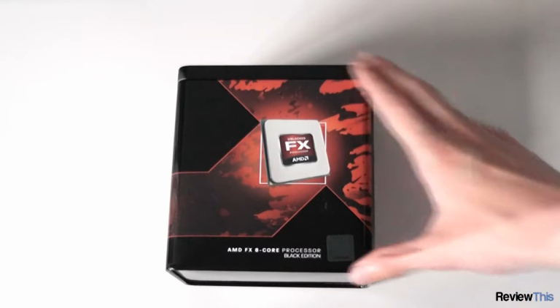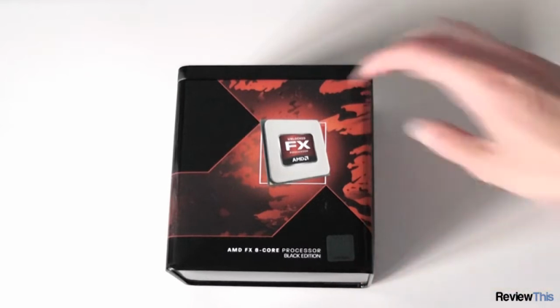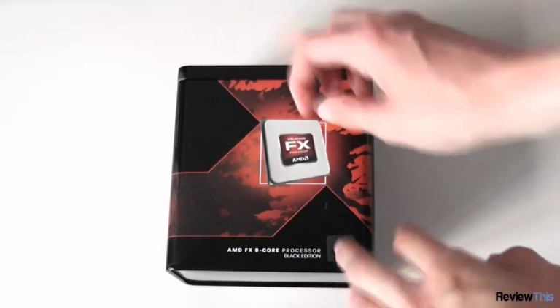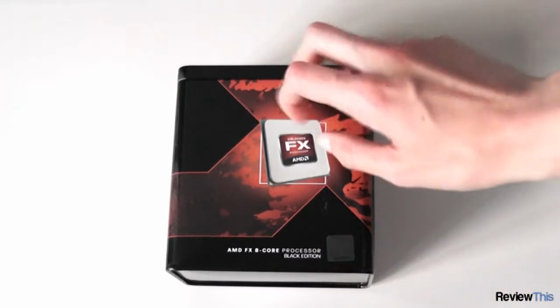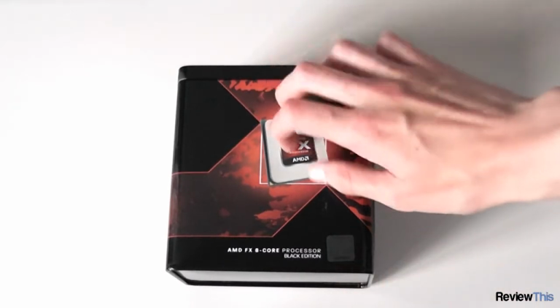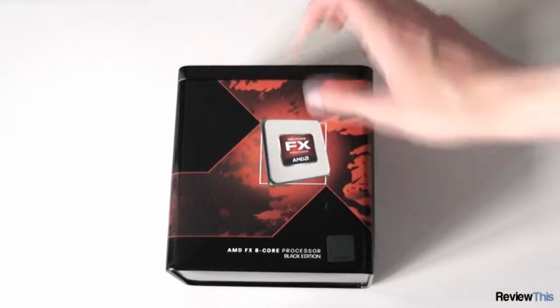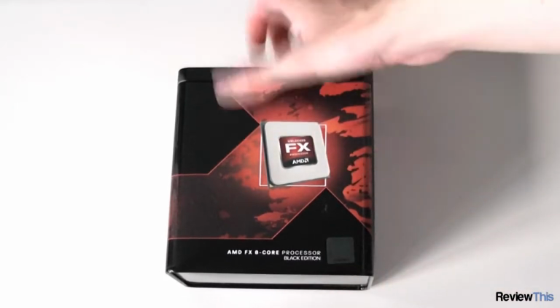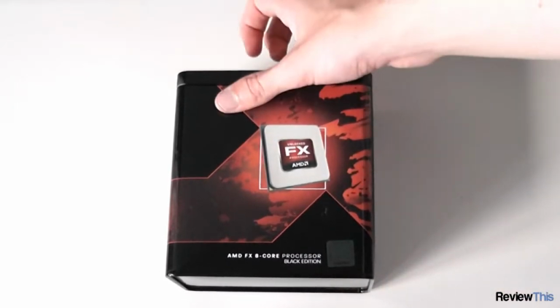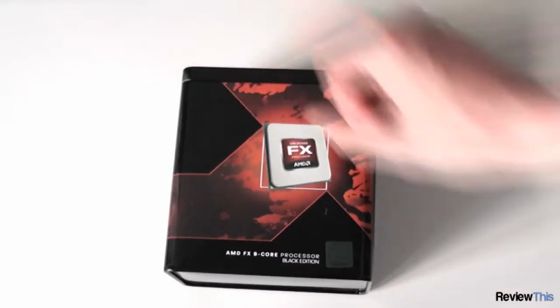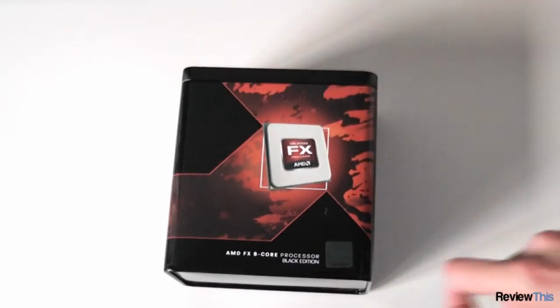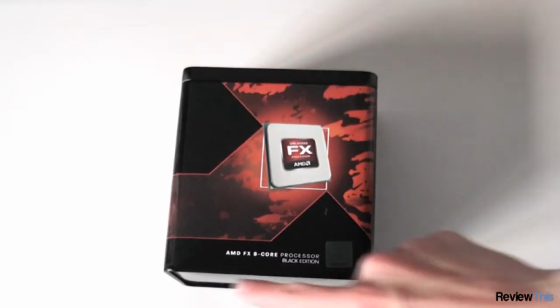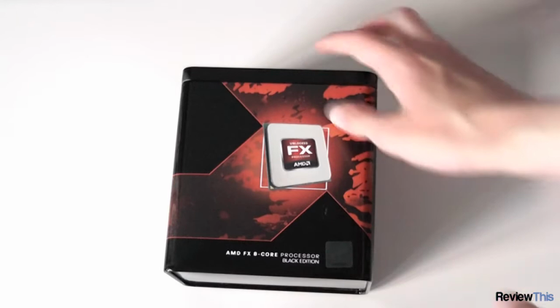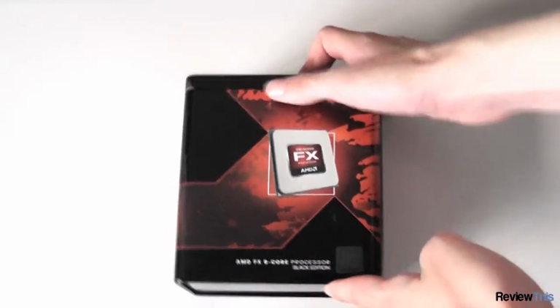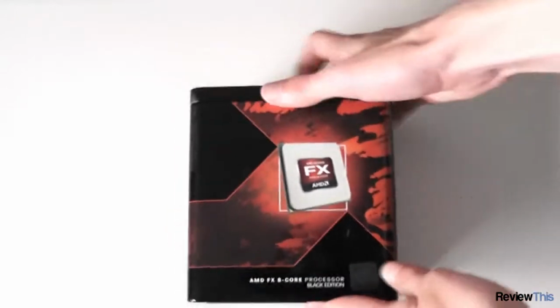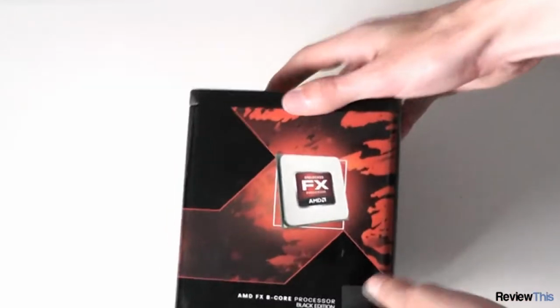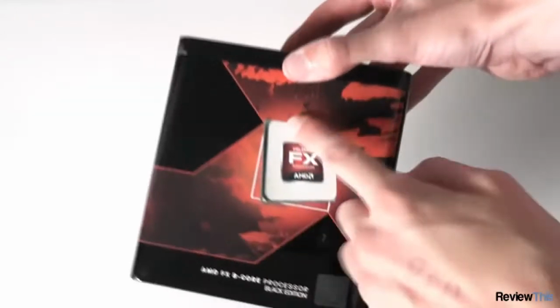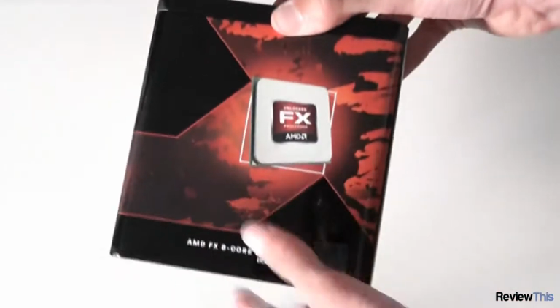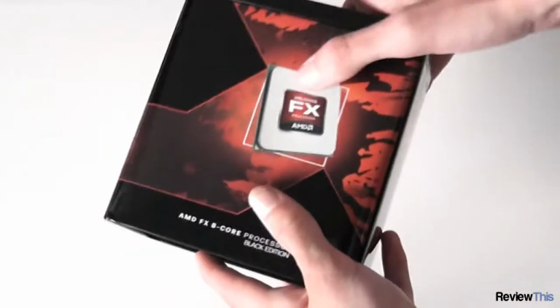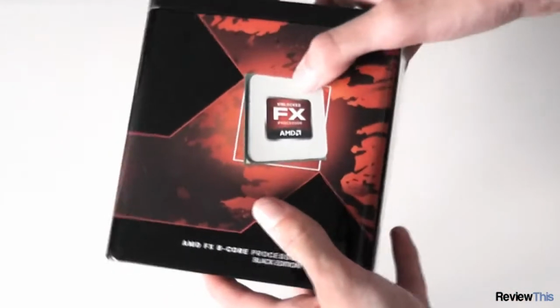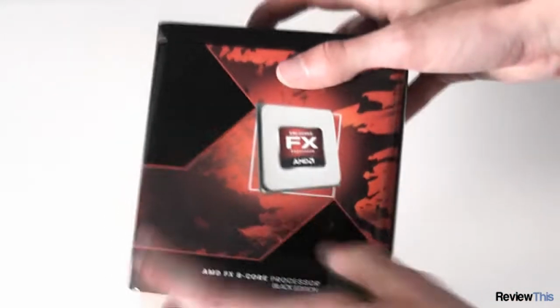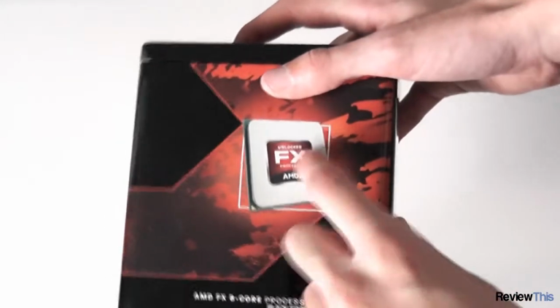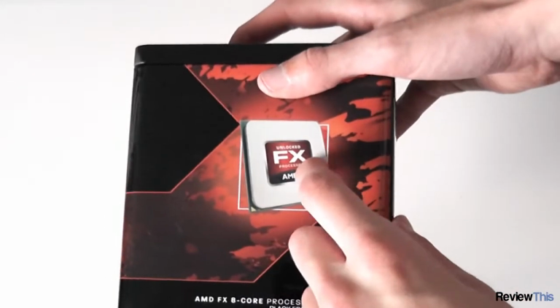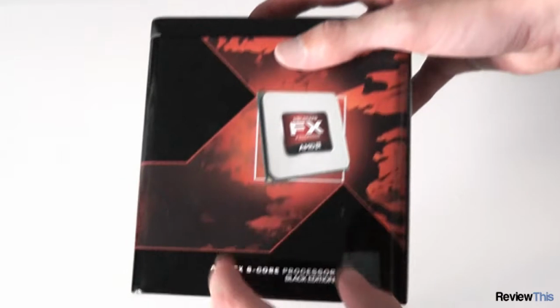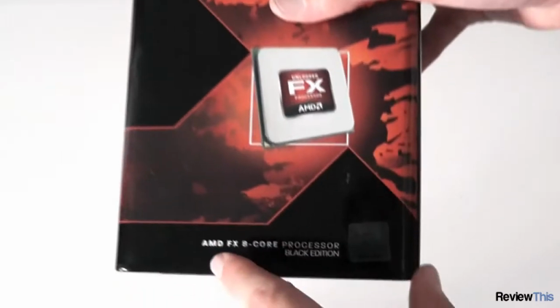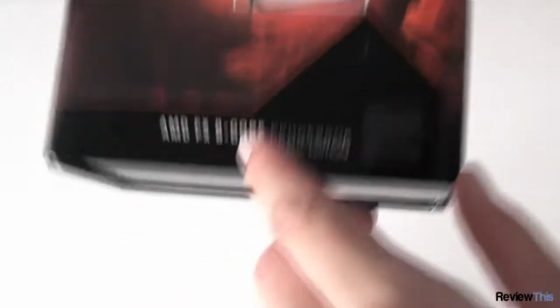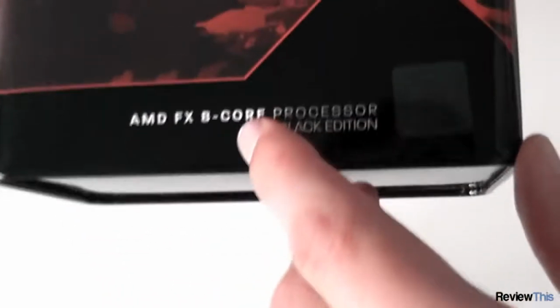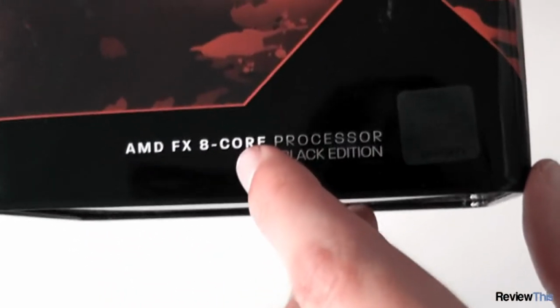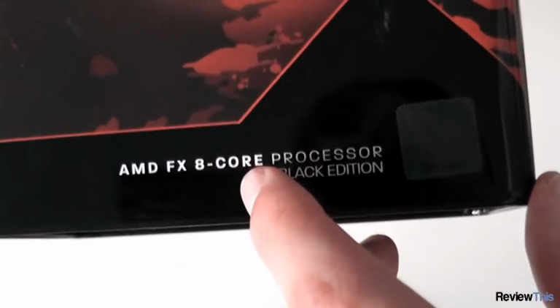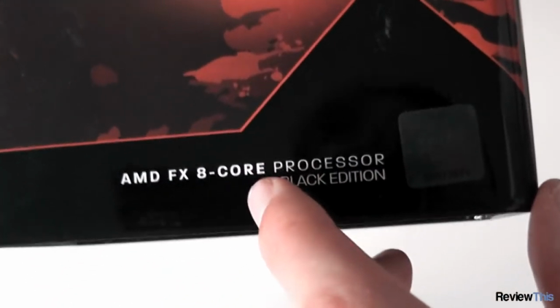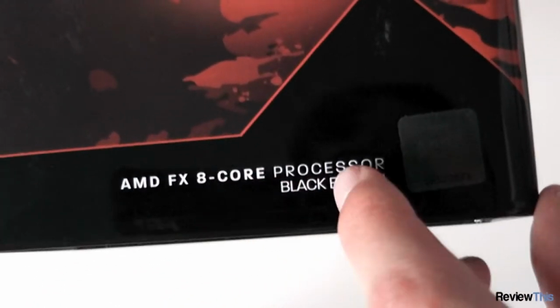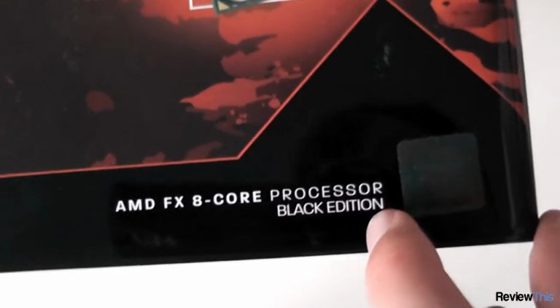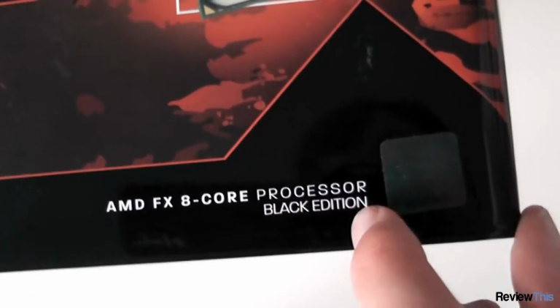So here's the box — it's actually a metal tin rather than a cardboard box. On the front we can see a very nice design with the AMD arrow, a picture of the processor, though obviously it doesn't look like that in real life. AMD FX-8-core processor, black edition.